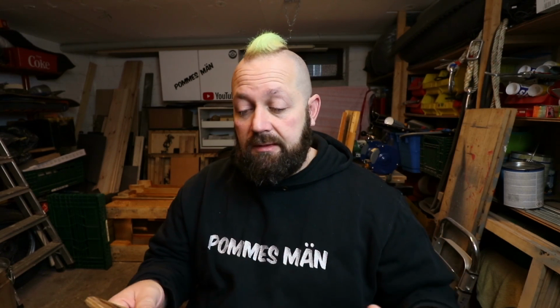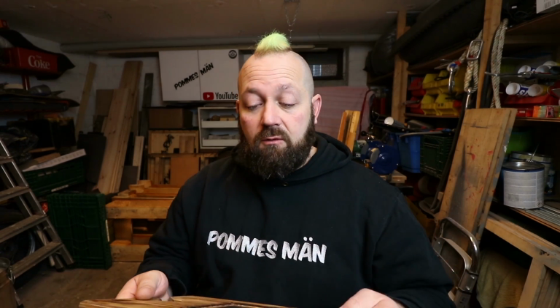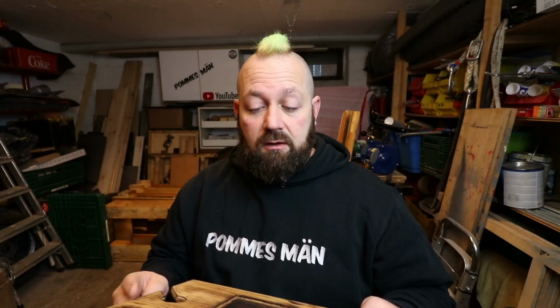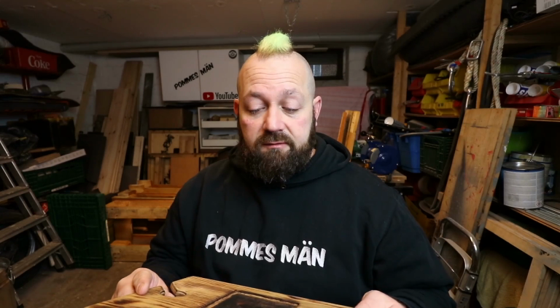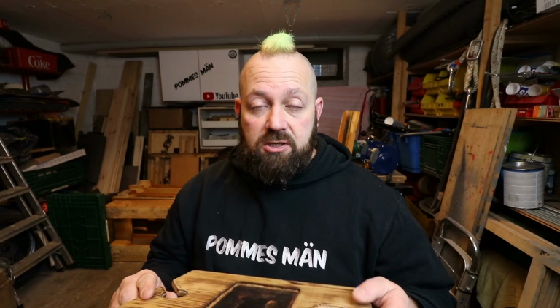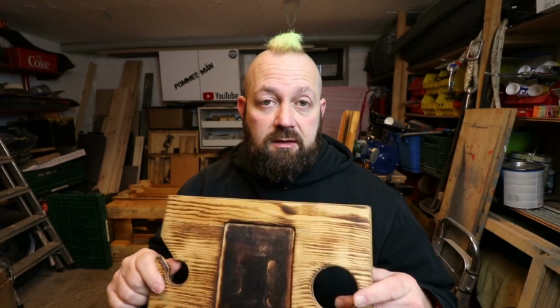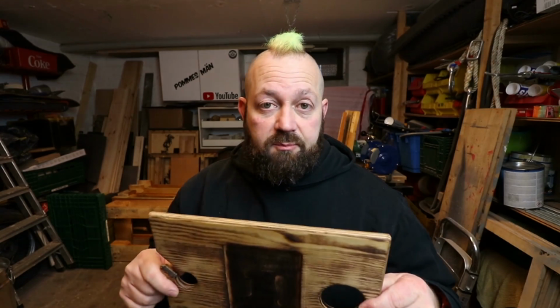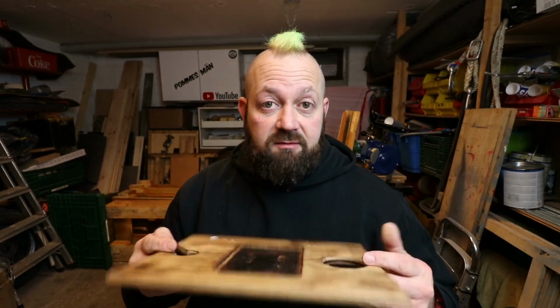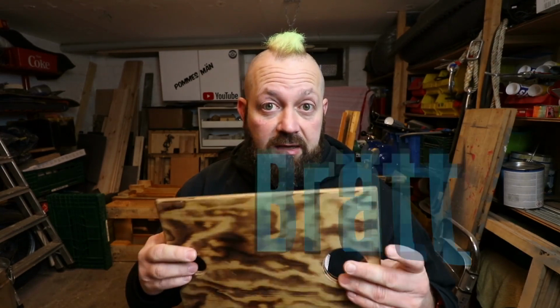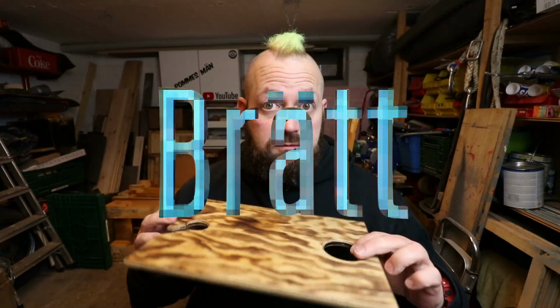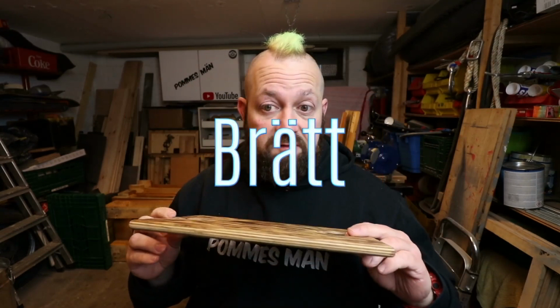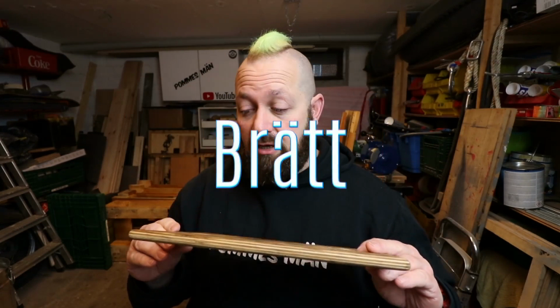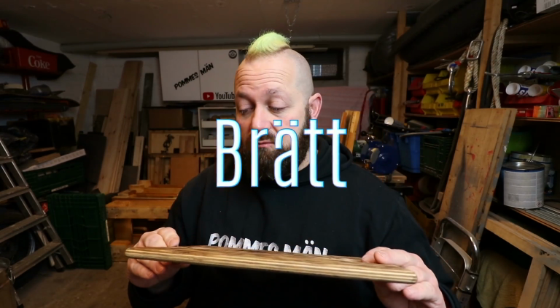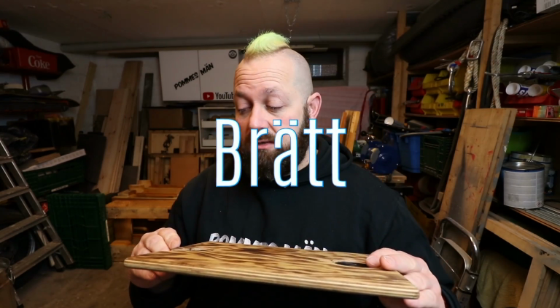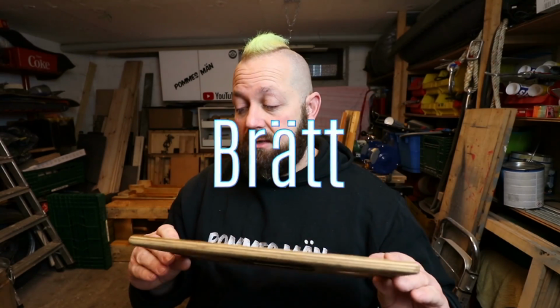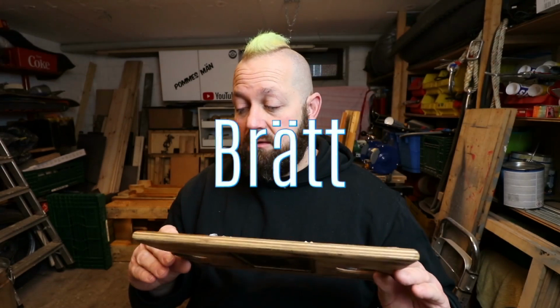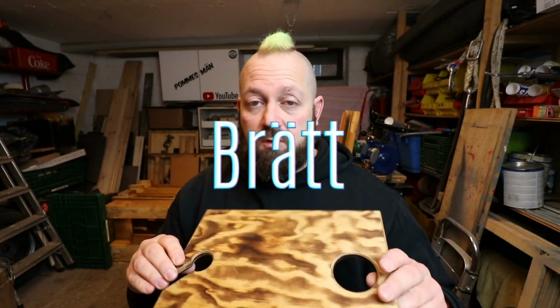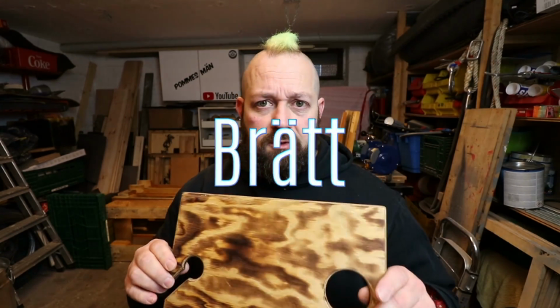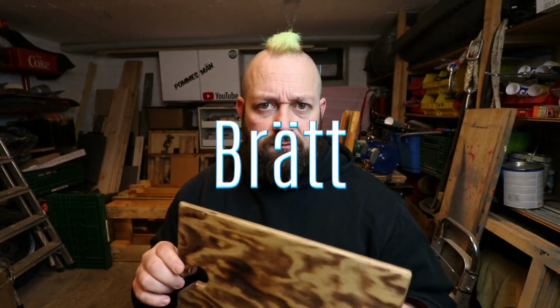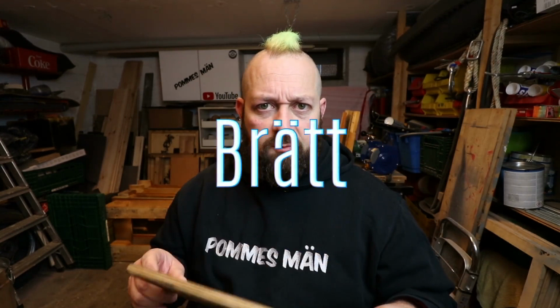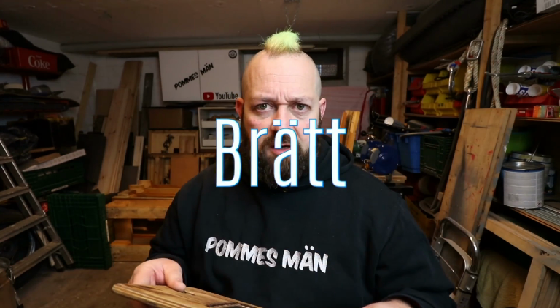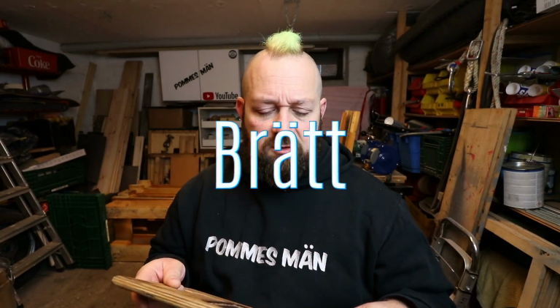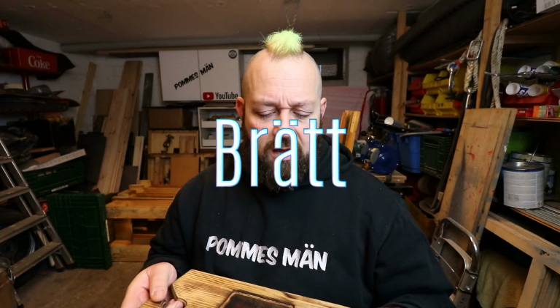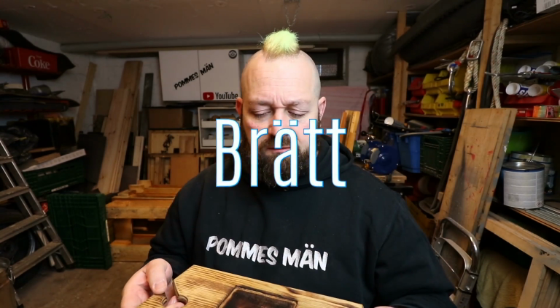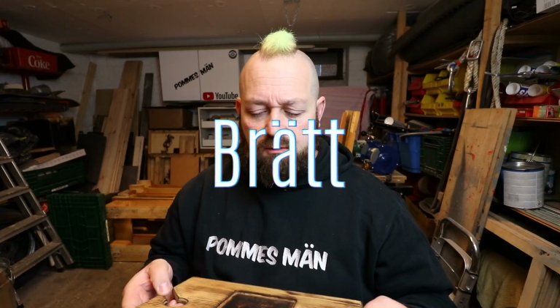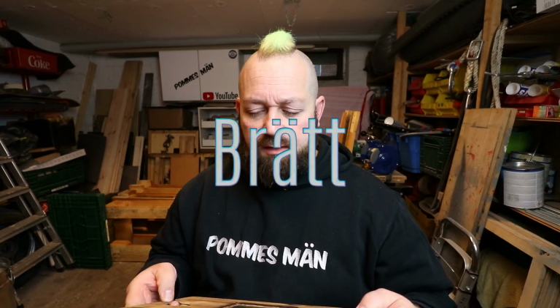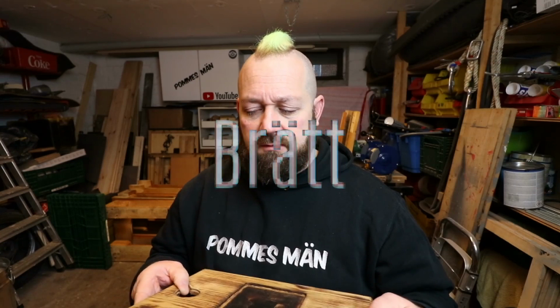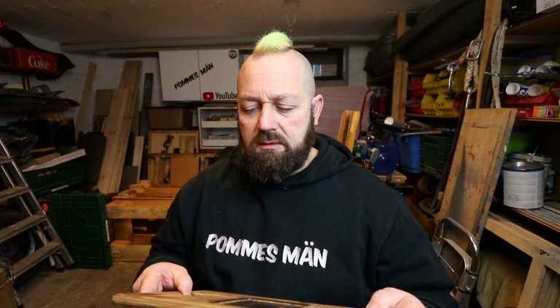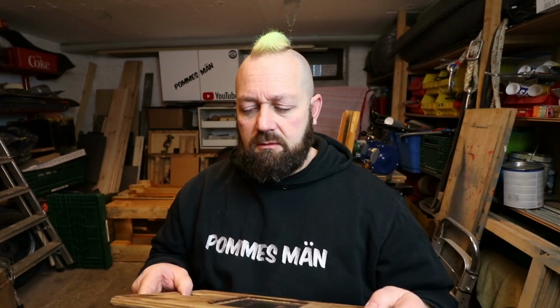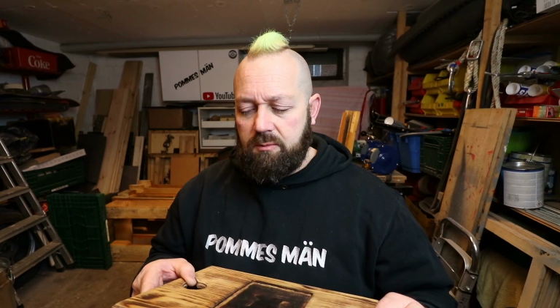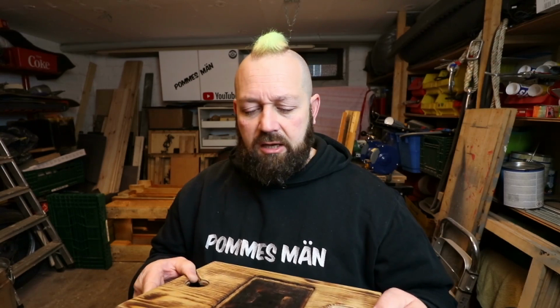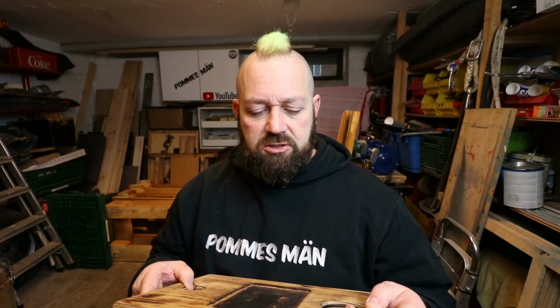And that is basically the "Brätt" - a bread board from Pommes Män, also written with the E - so also "Brätt" written with the E.